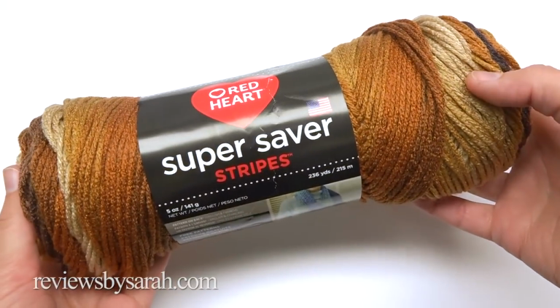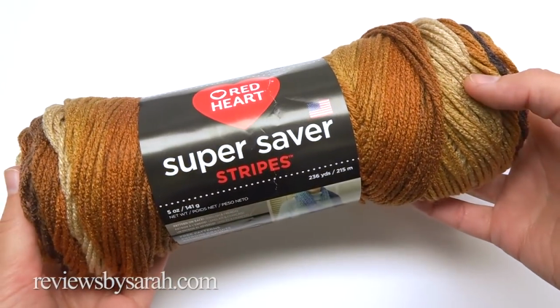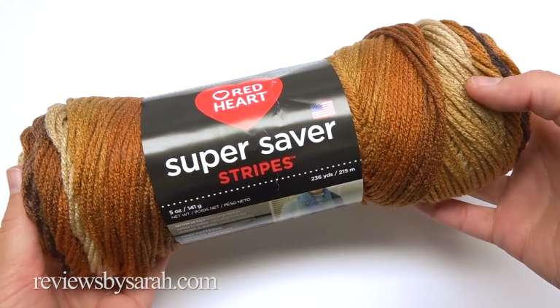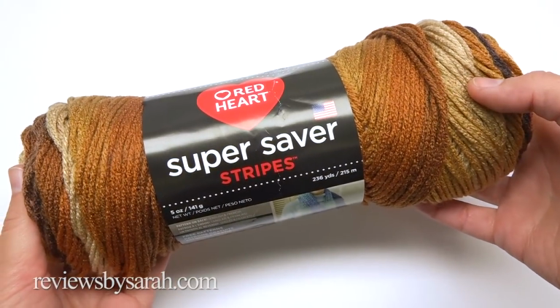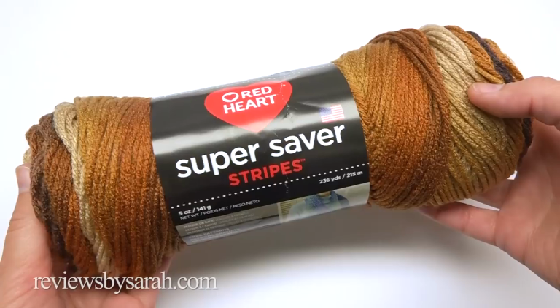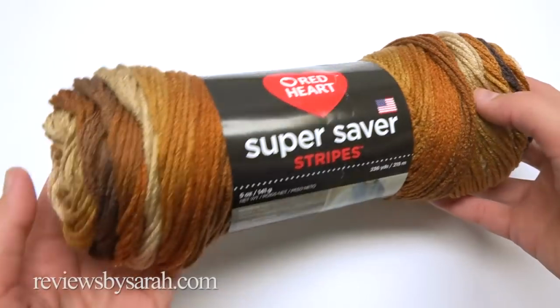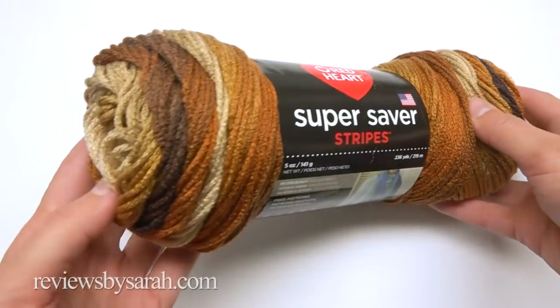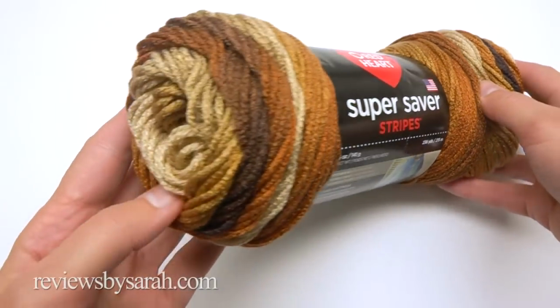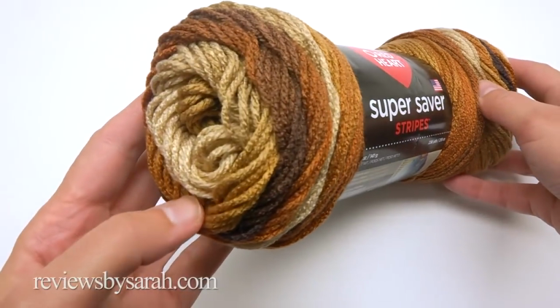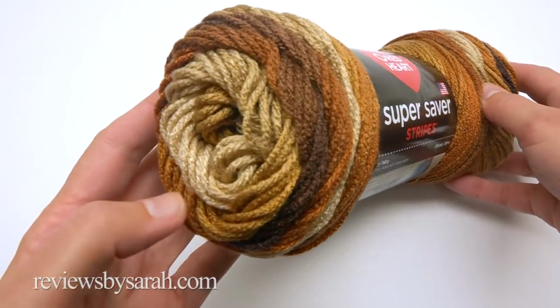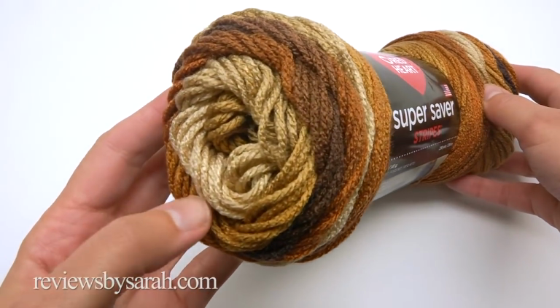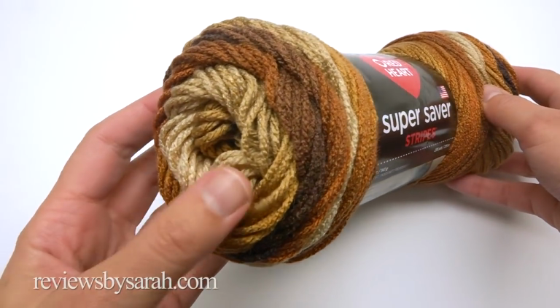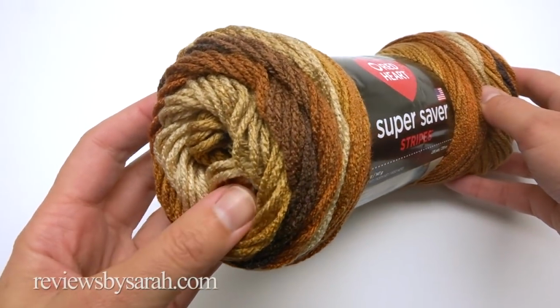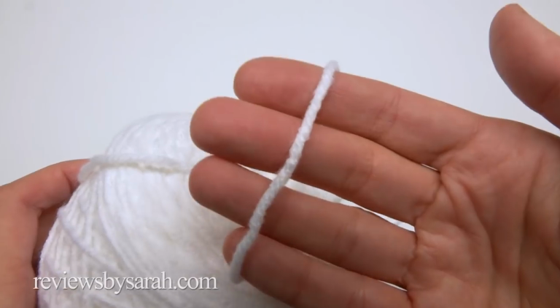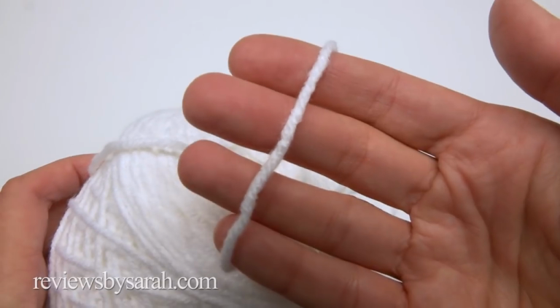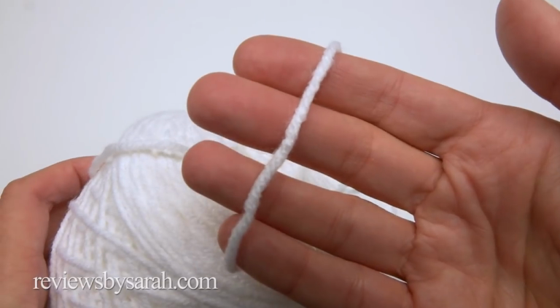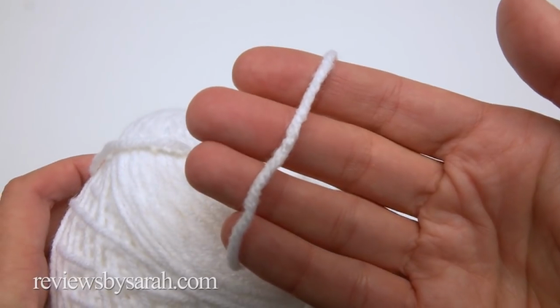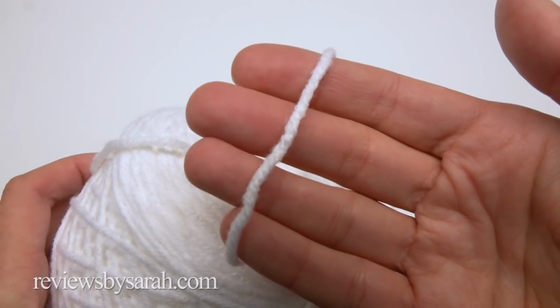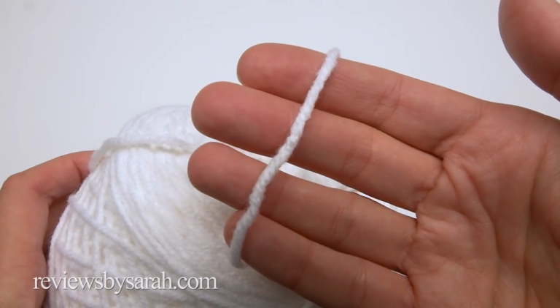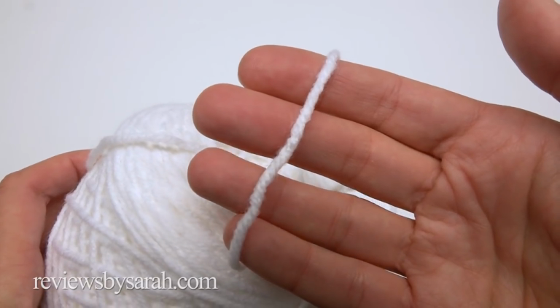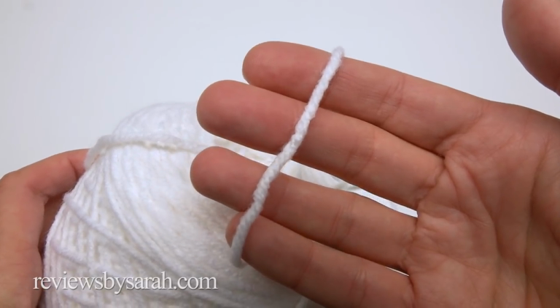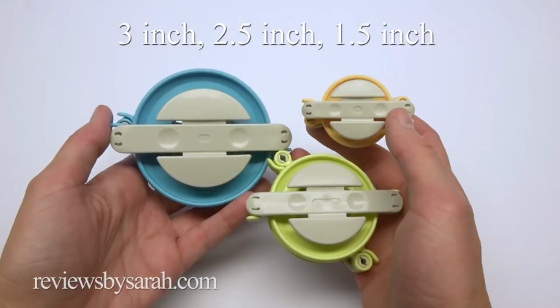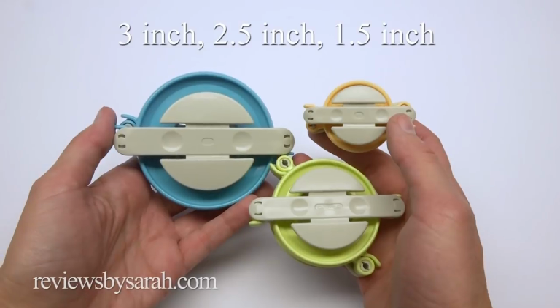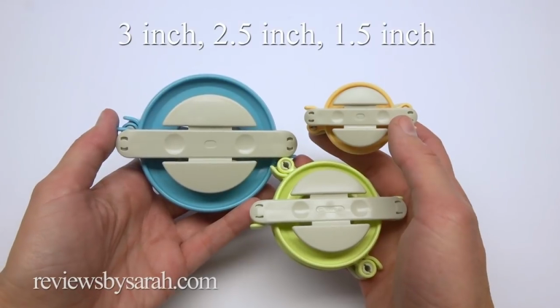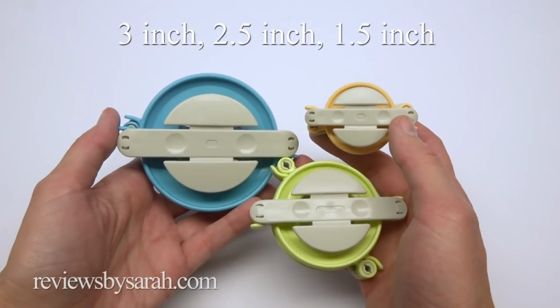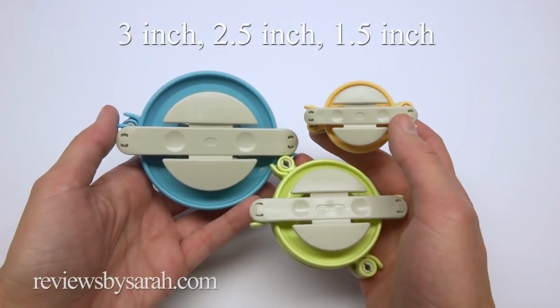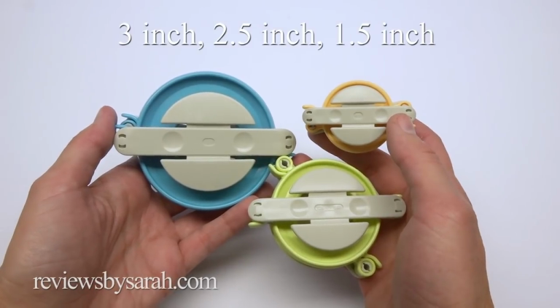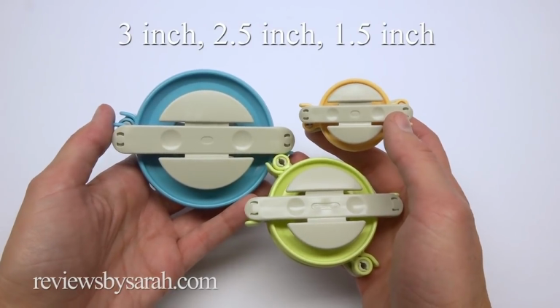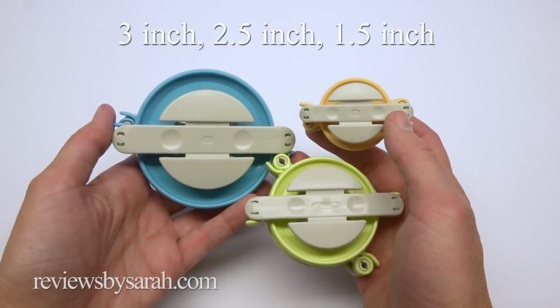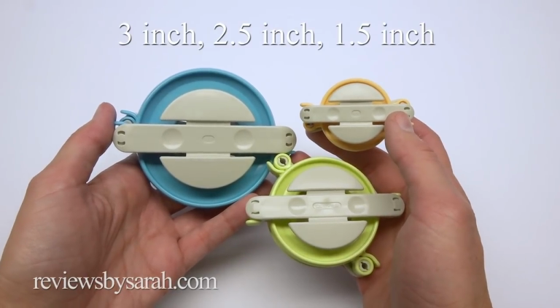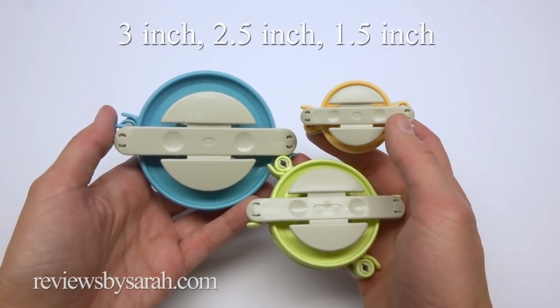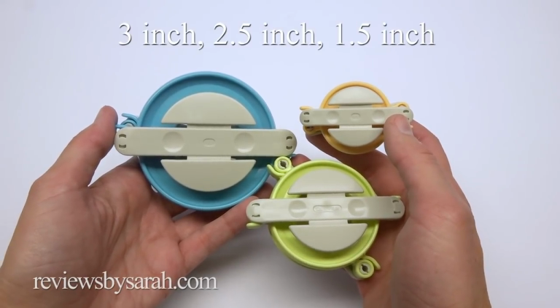To do this I'm using Red Heart's Brown Stripes yarn and a small amount of white yarn. Plus I'm using three clover pom-pom makers.